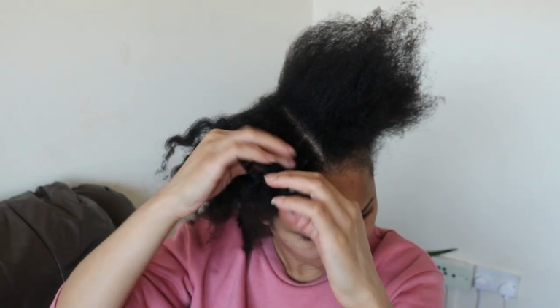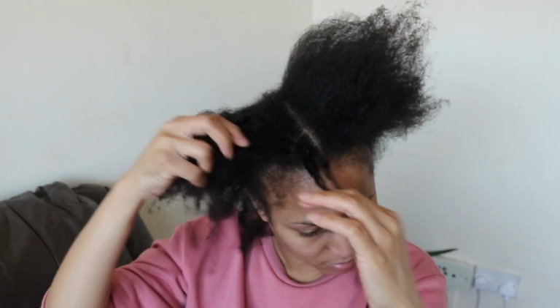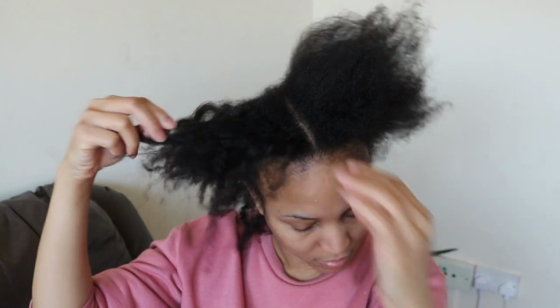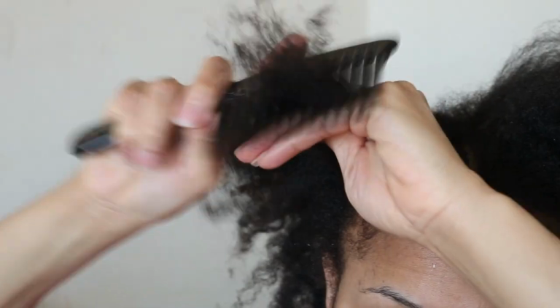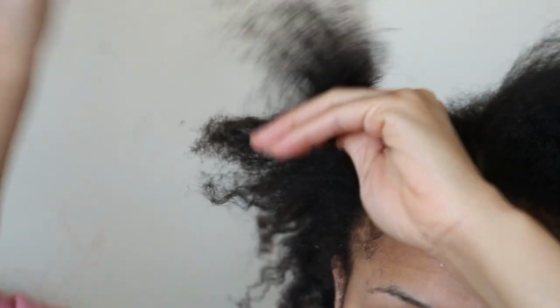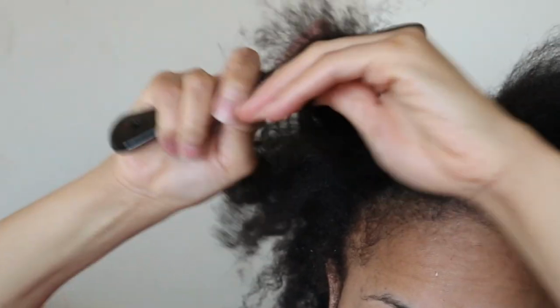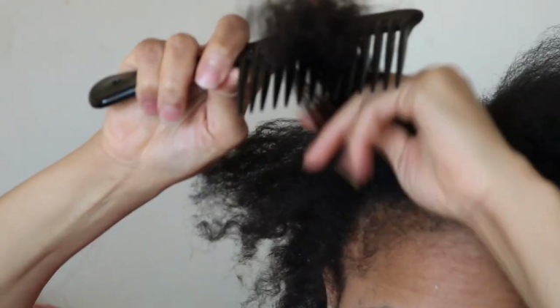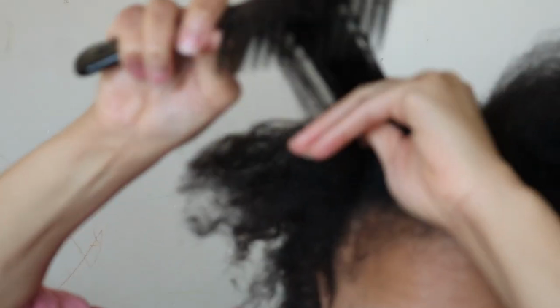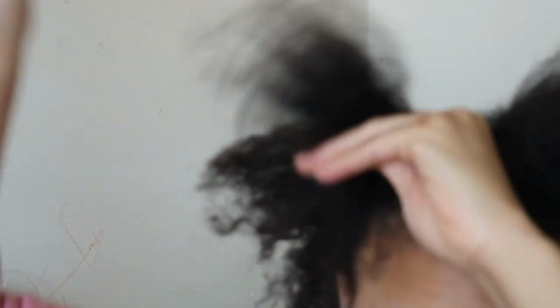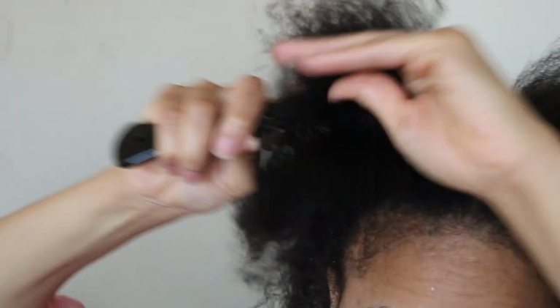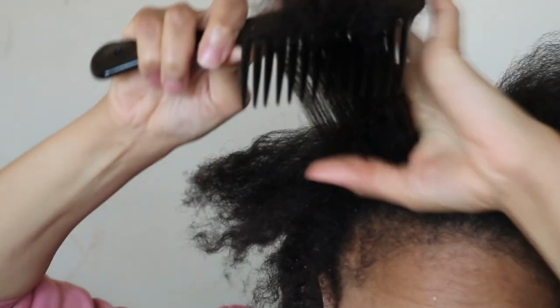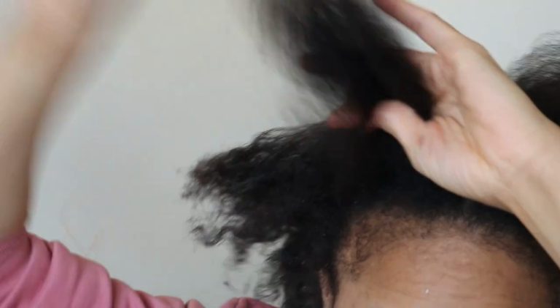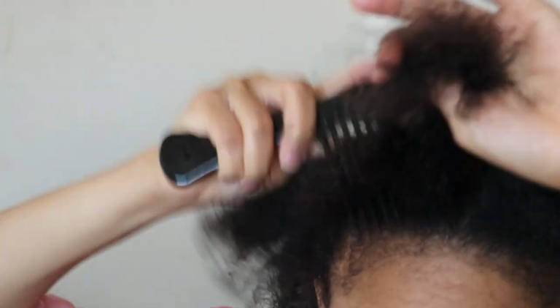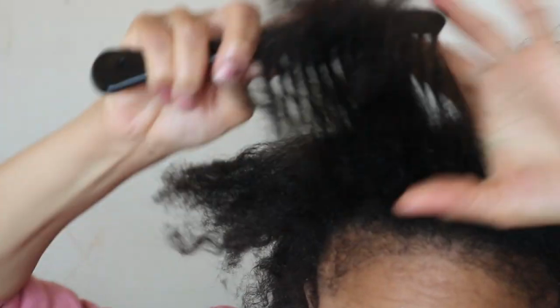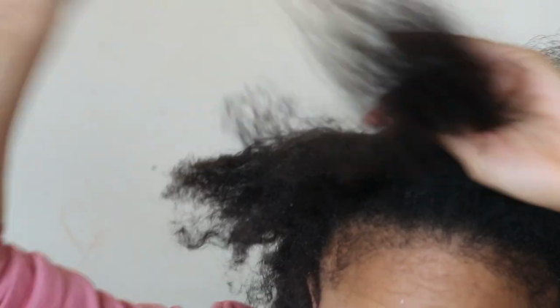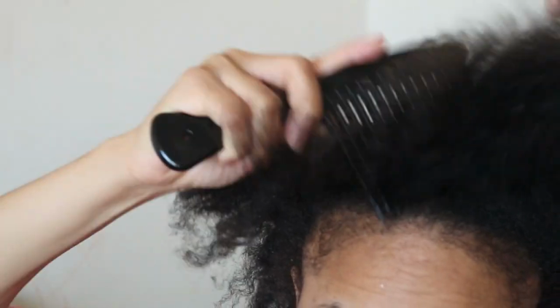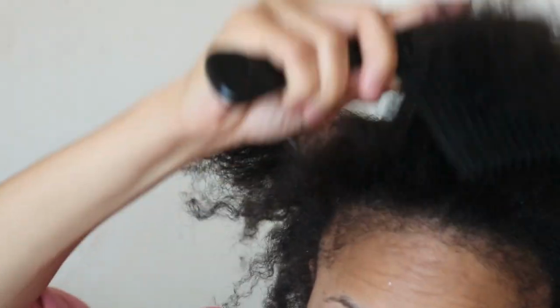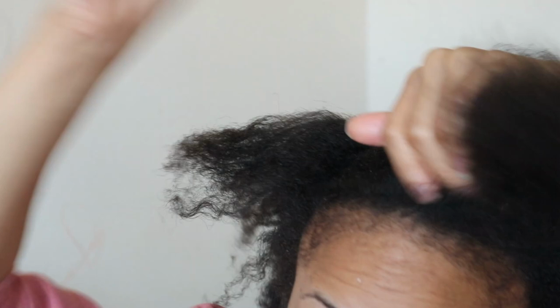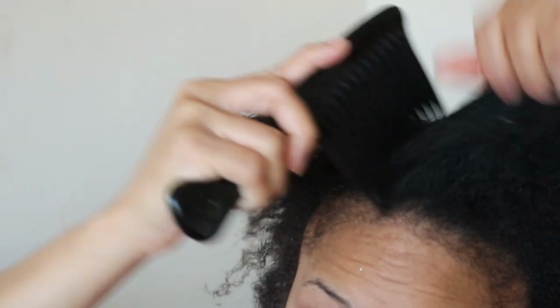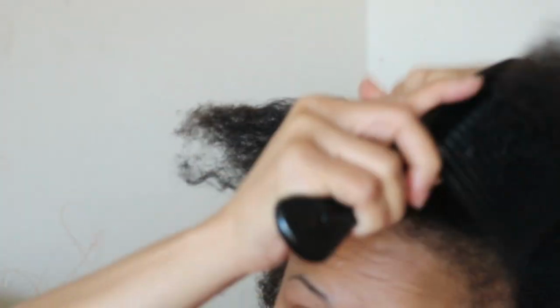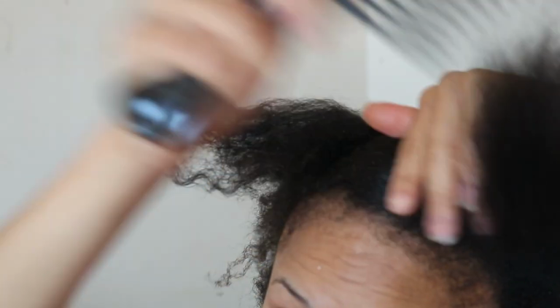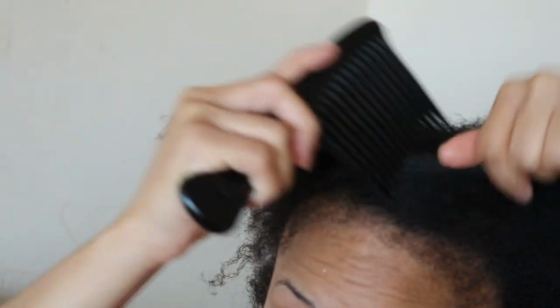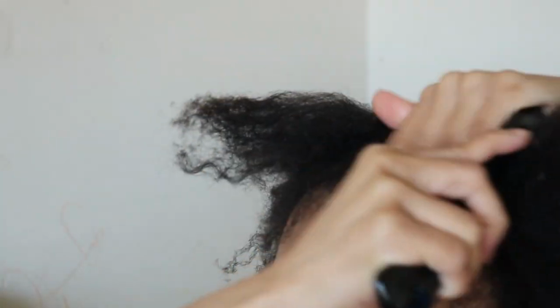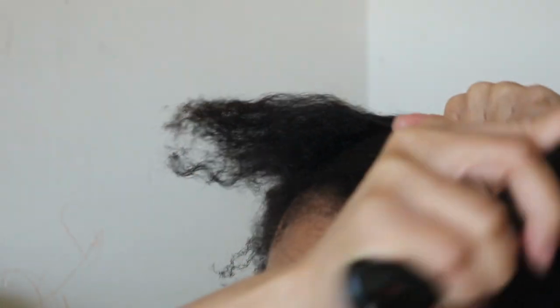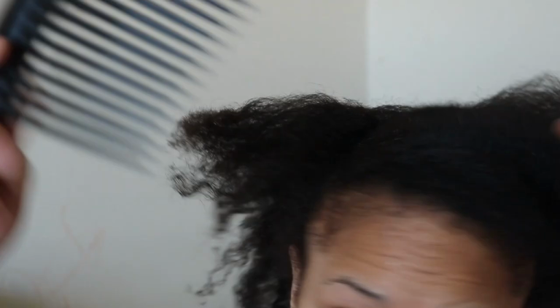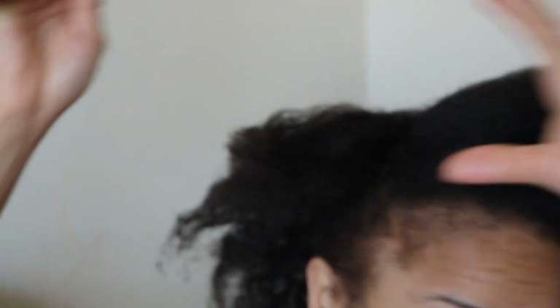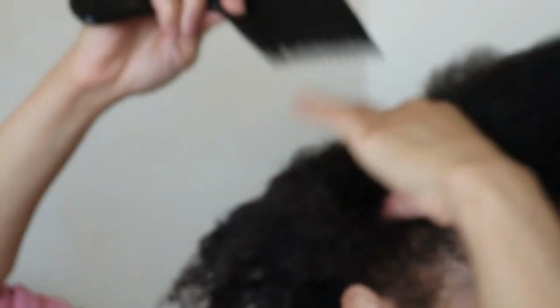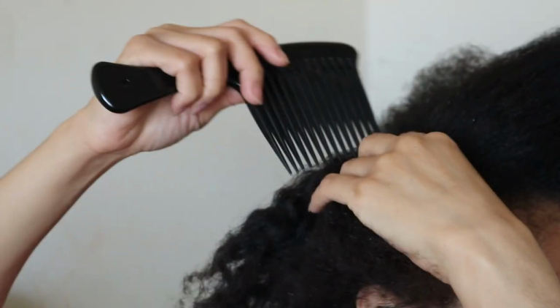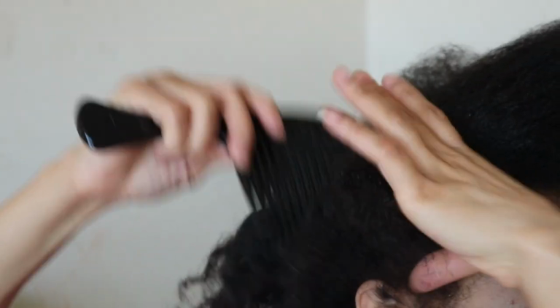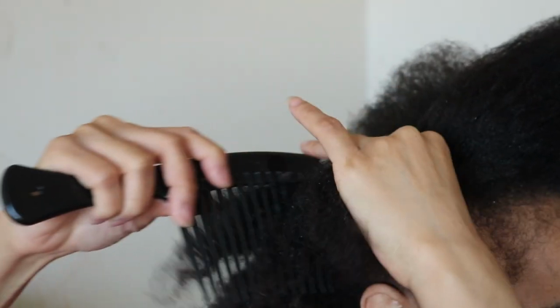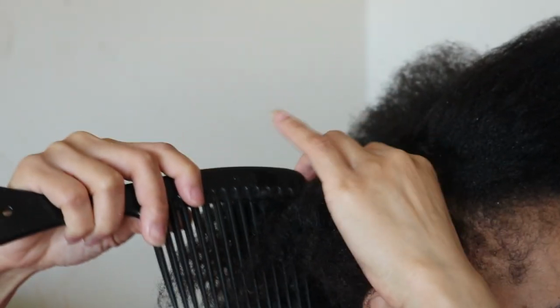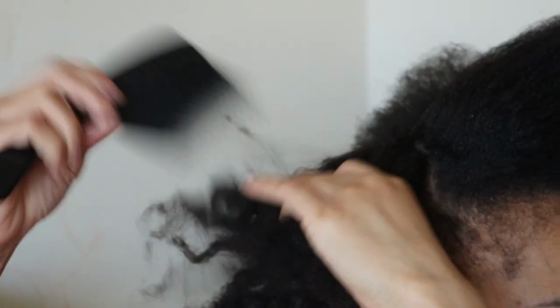Please bear in mind that this video was actually recorded before discovering how to properly detangle my hair.